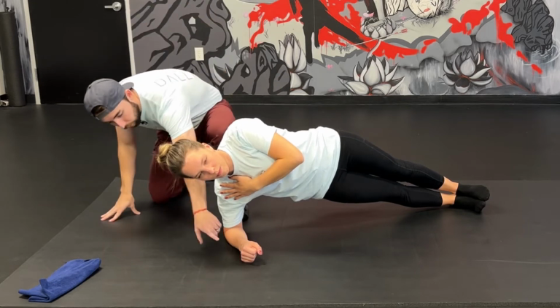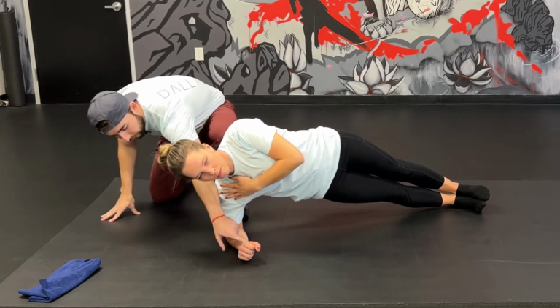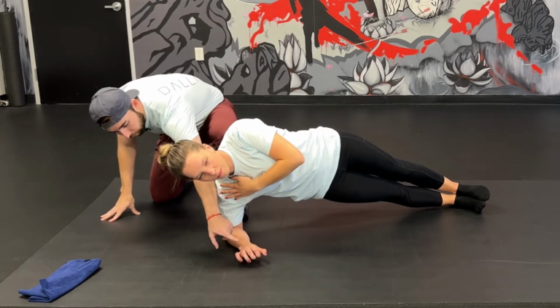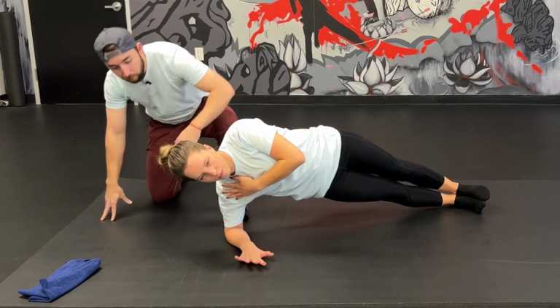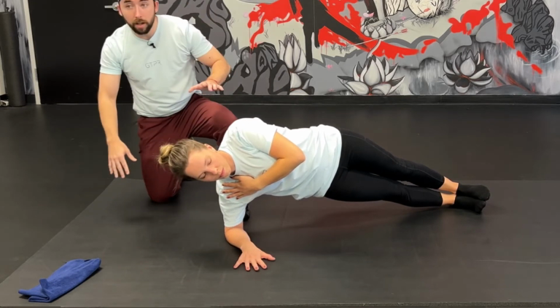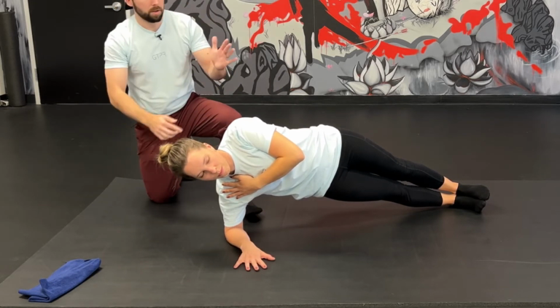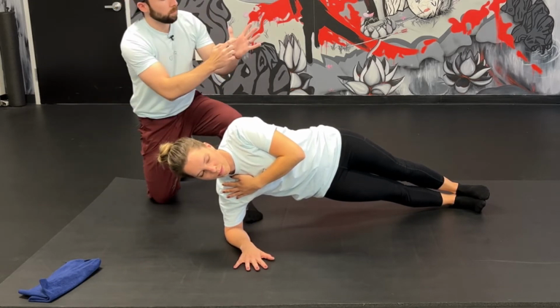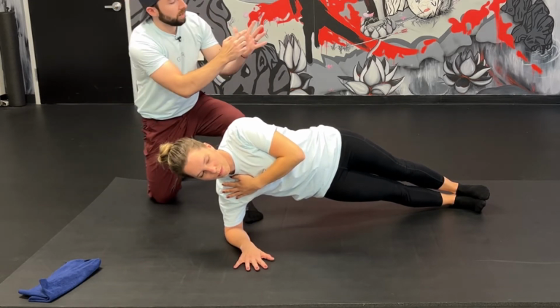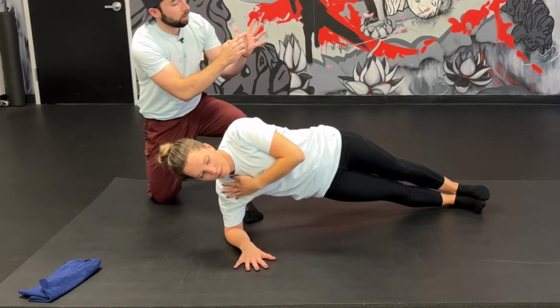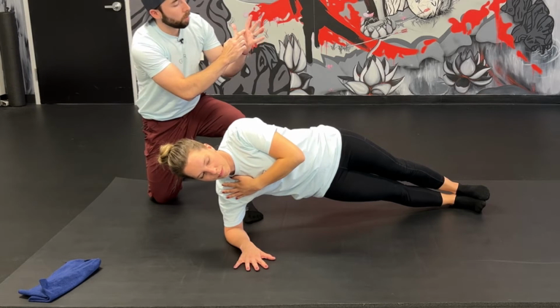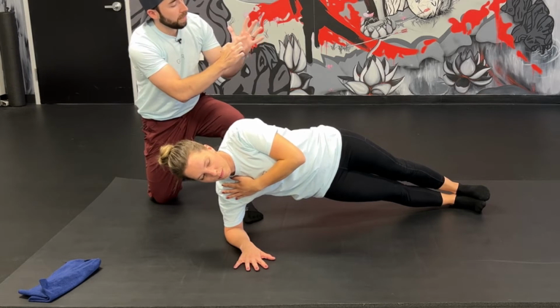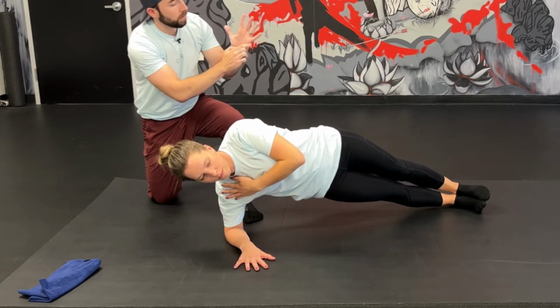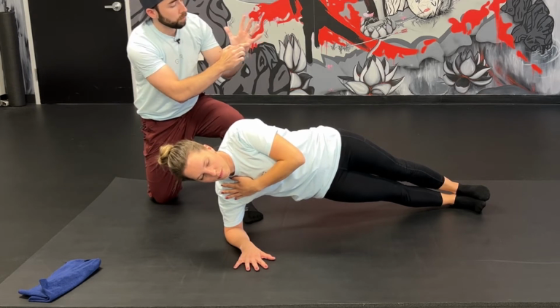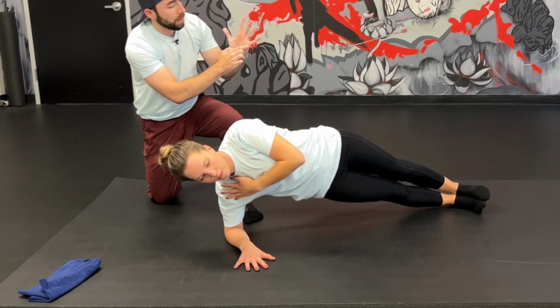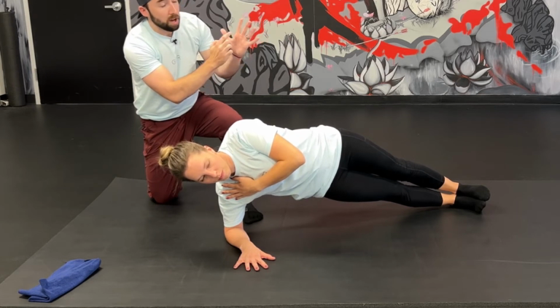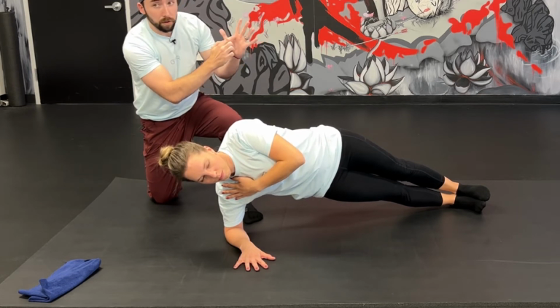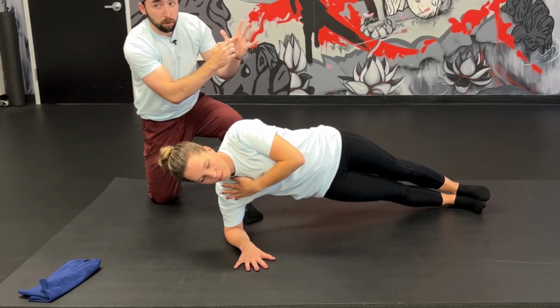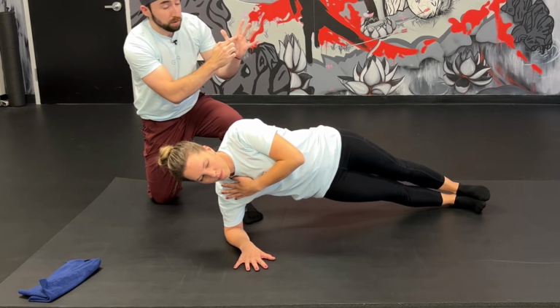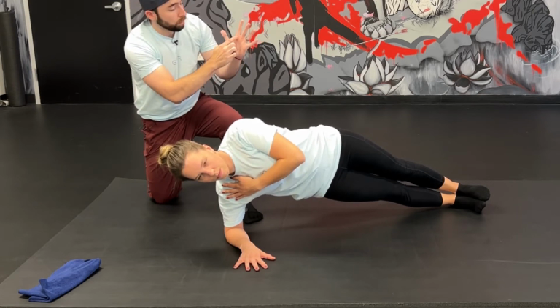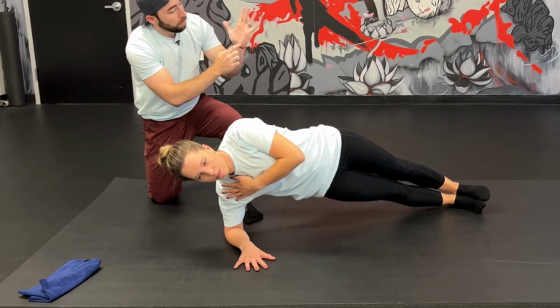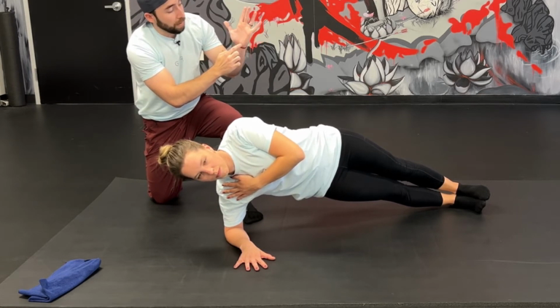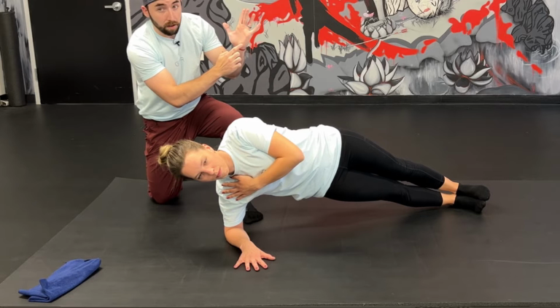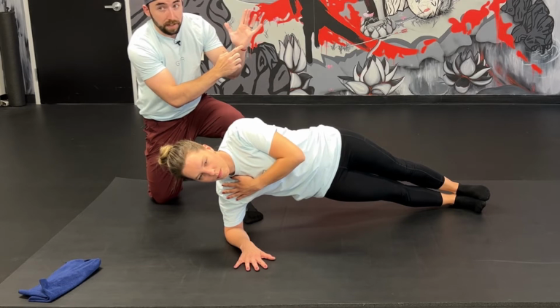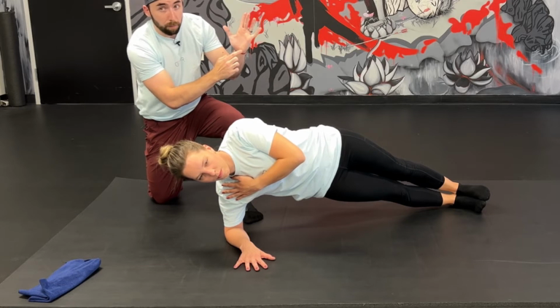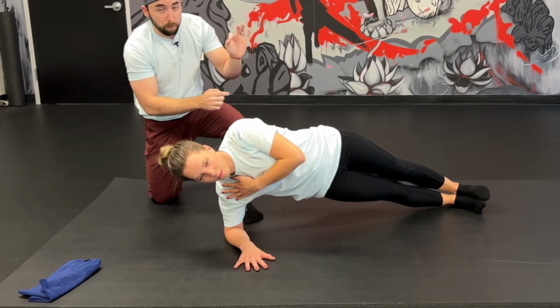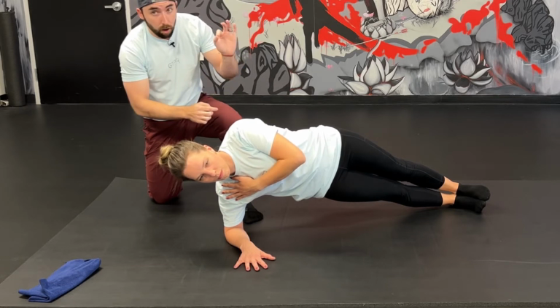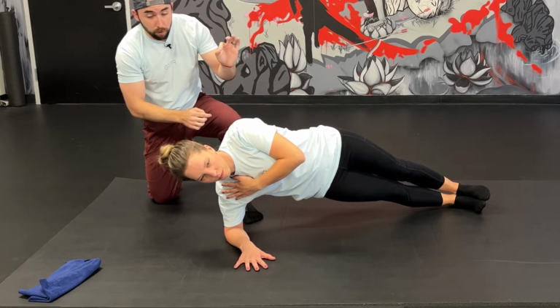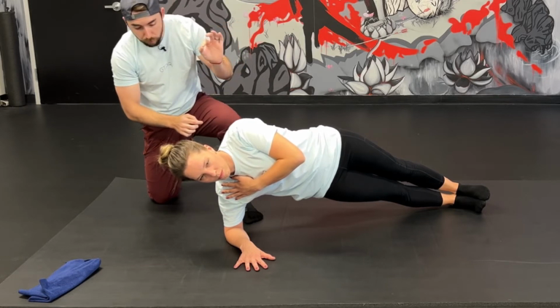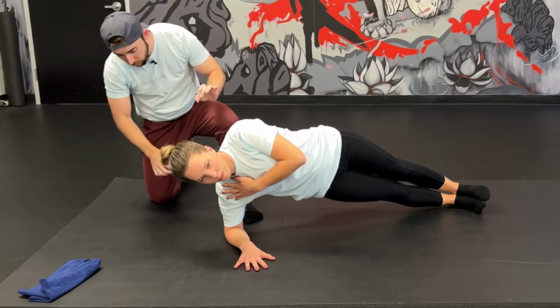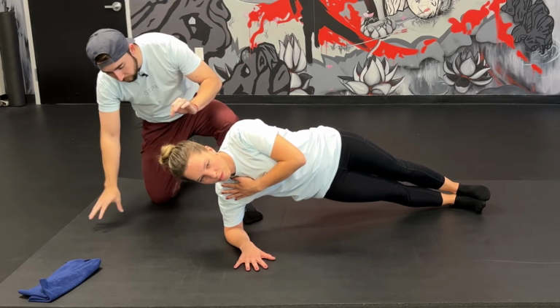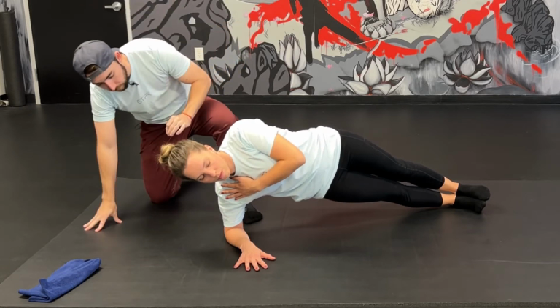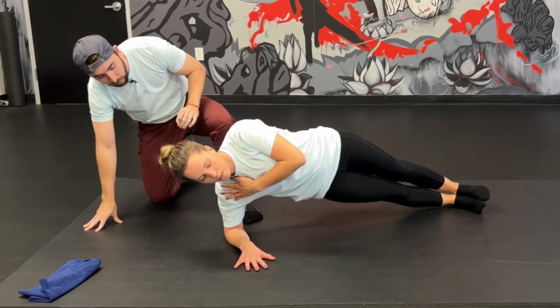We want to make the bottom hand flush. We're trying to find all the base of the finger knuckles on the ground. First knuckle, most important. Base of the pinky side of the palm, also super important. We keep that as much as we can.